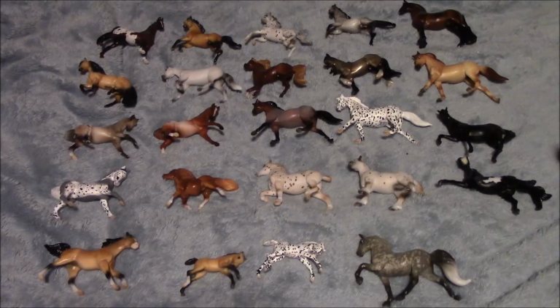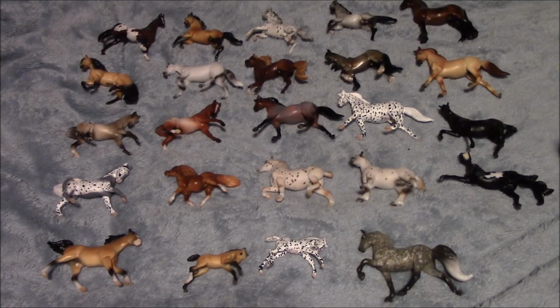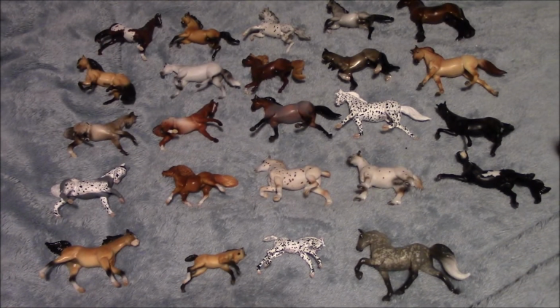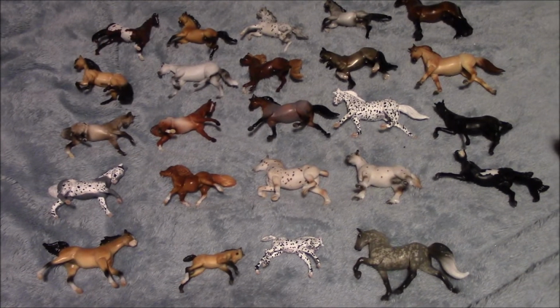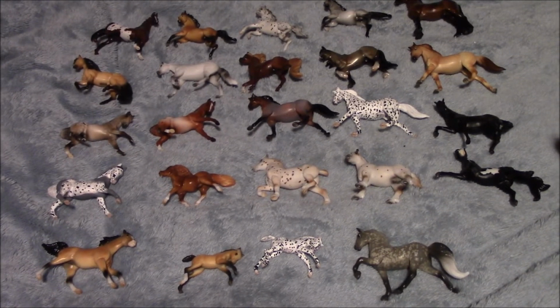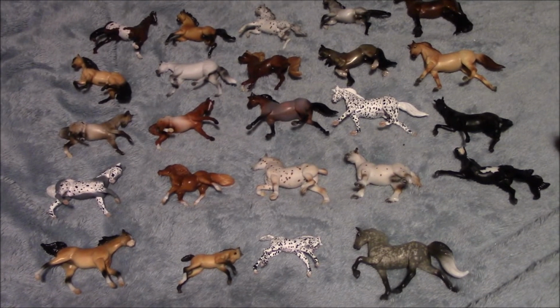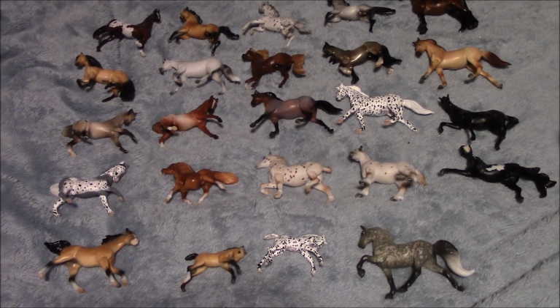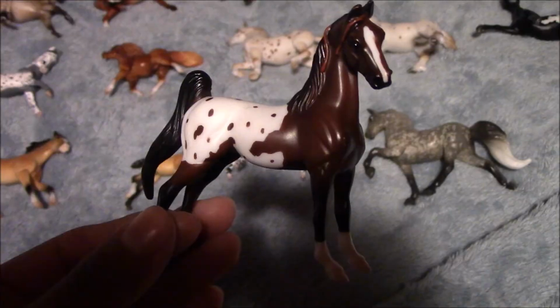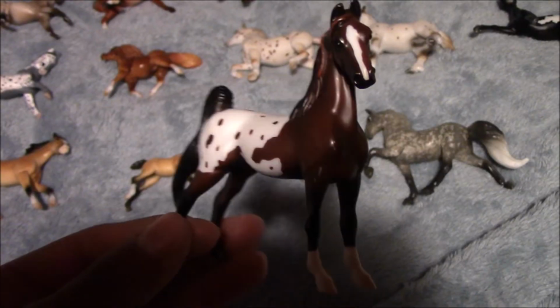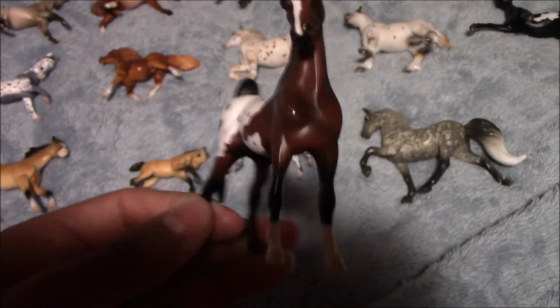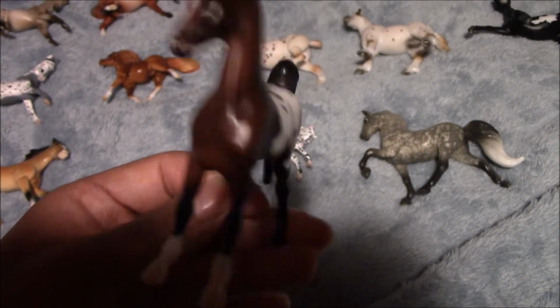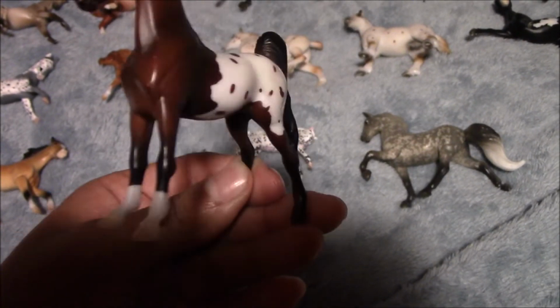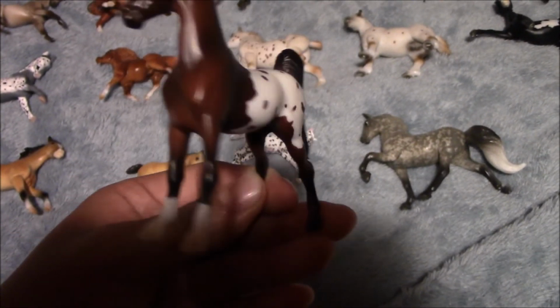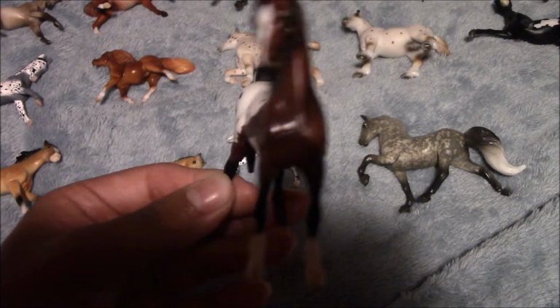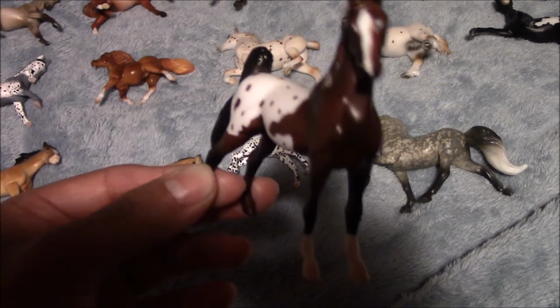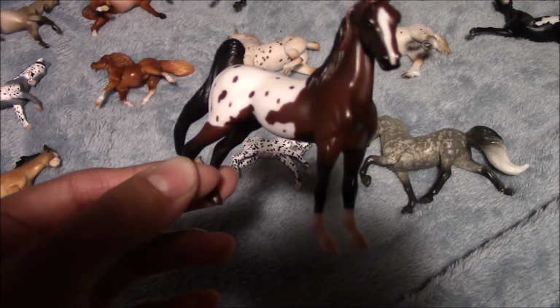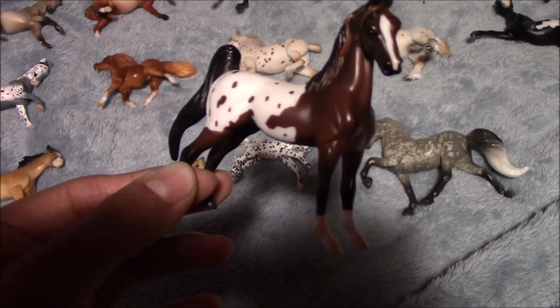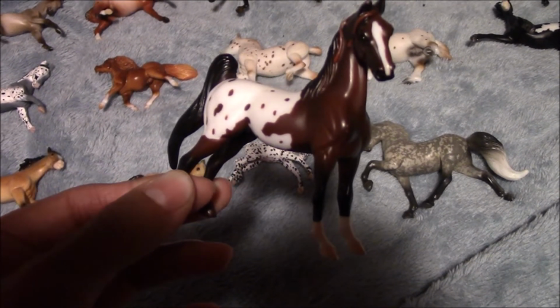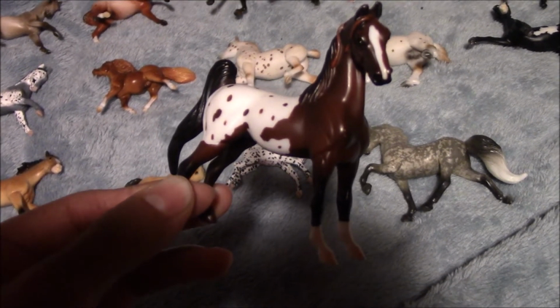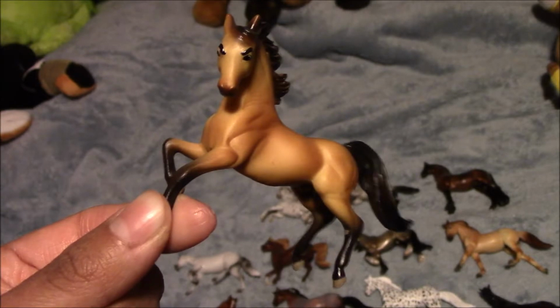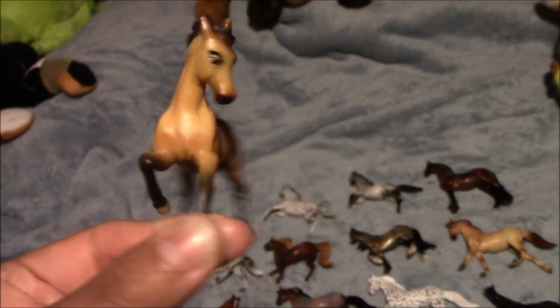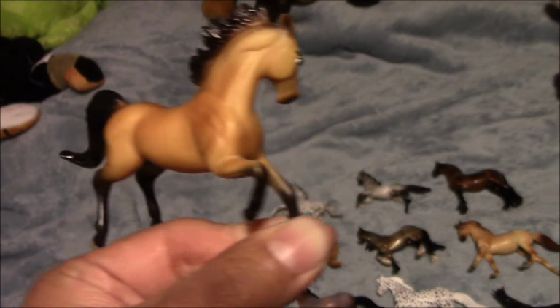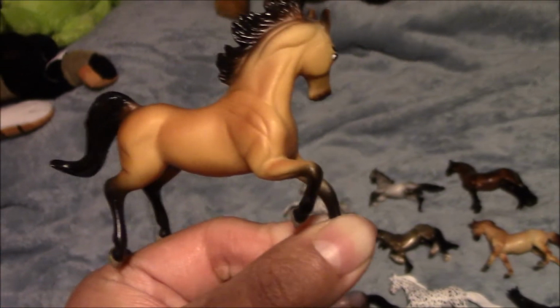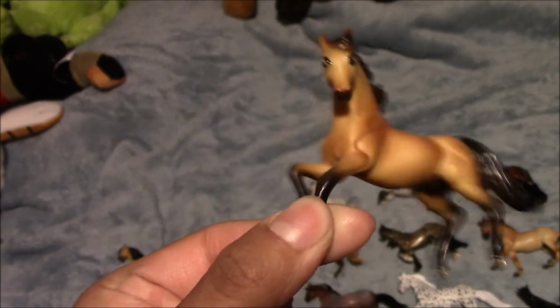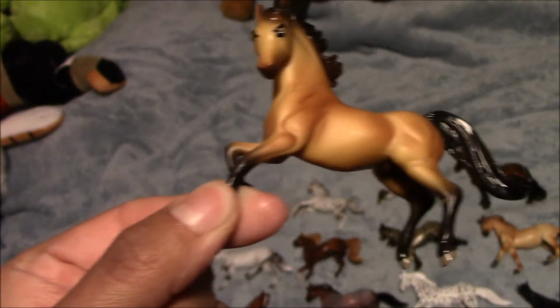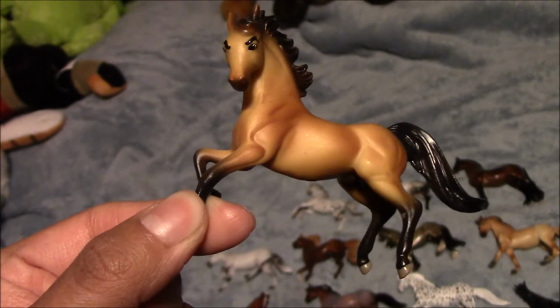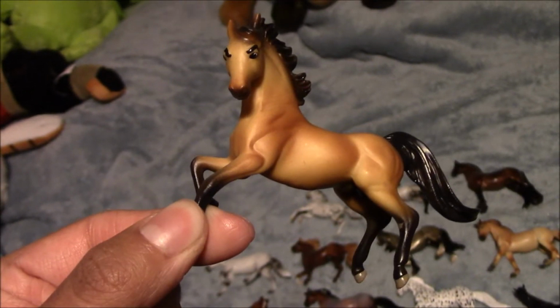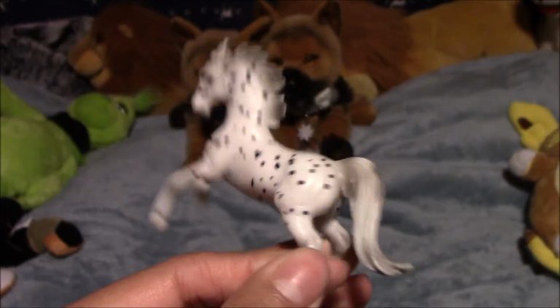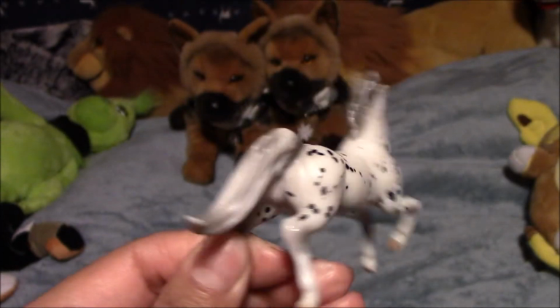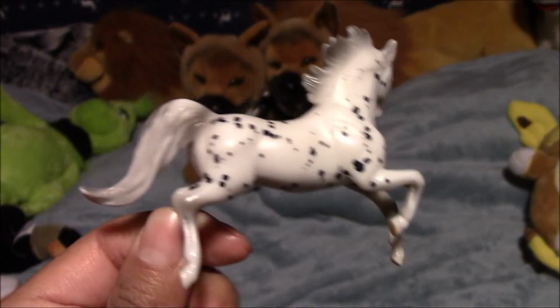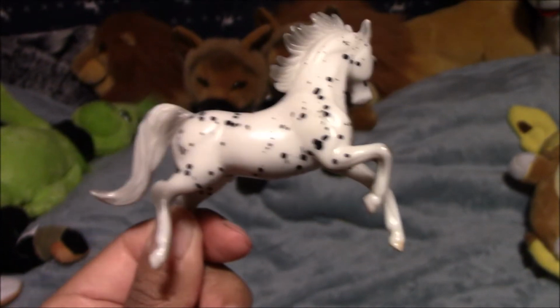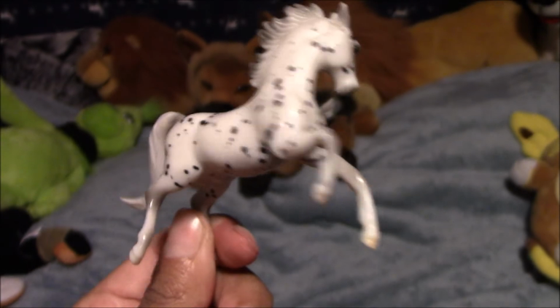So here are the Breyer Stablemates we've gotten in last year. Here we have a Bay Appaloosa, and her name is Burgundy. Next we have Spirit. Here we have an Appaloosa, and I named him Confetti Dude.